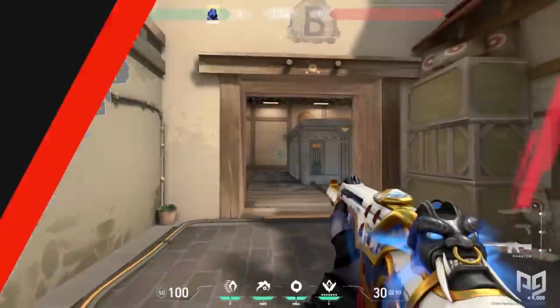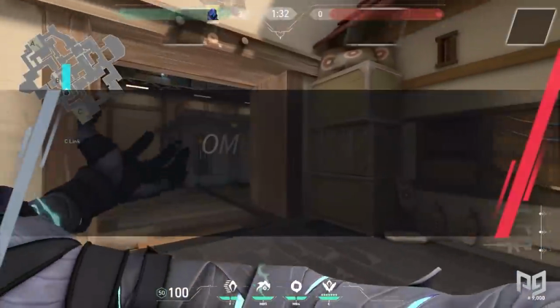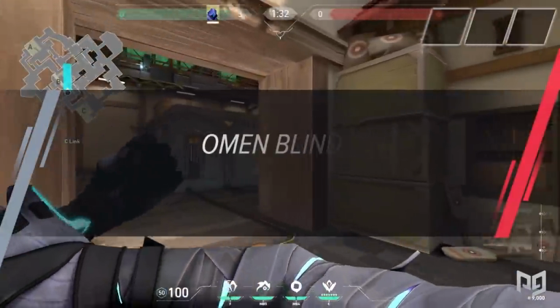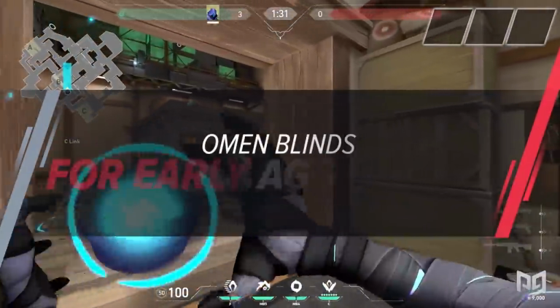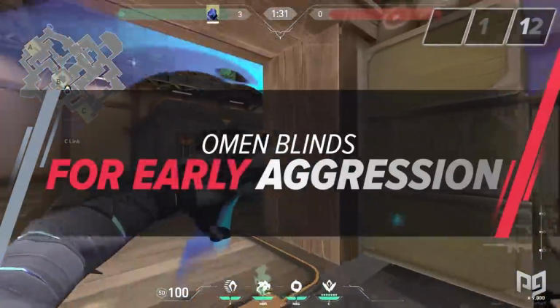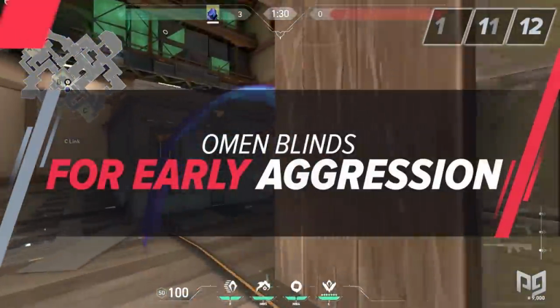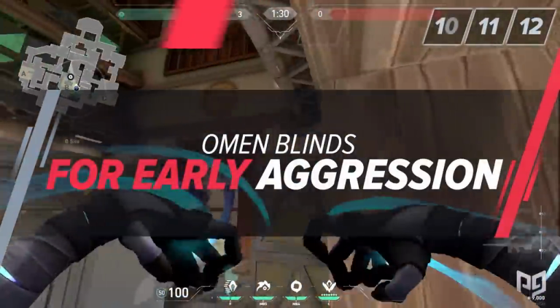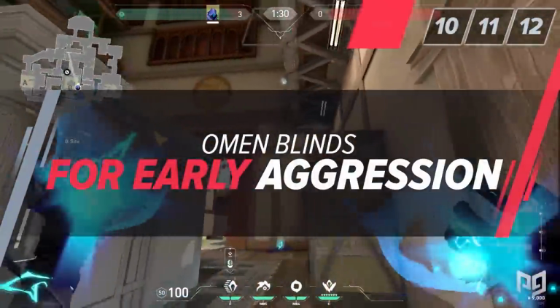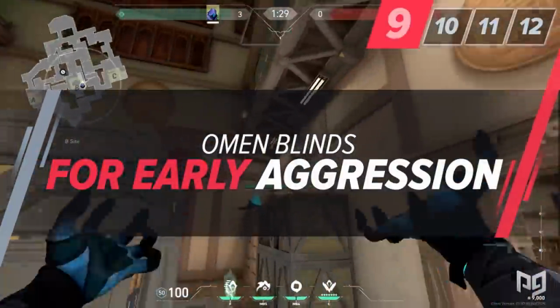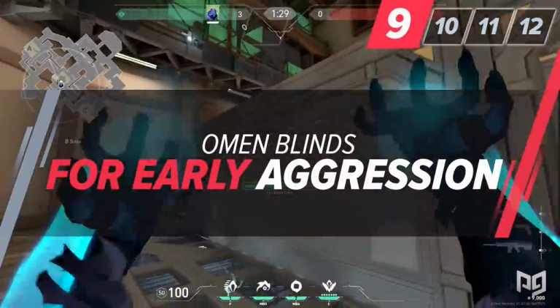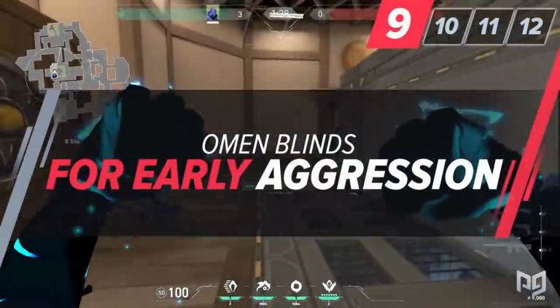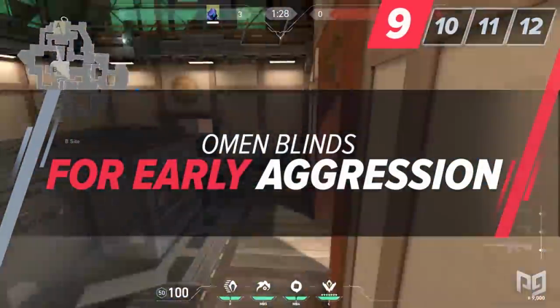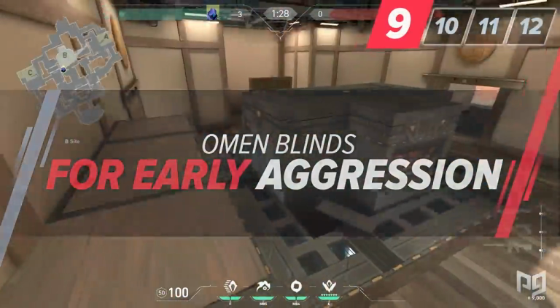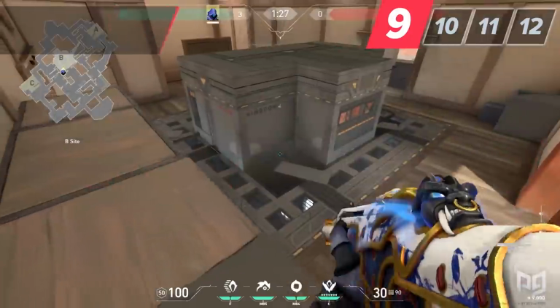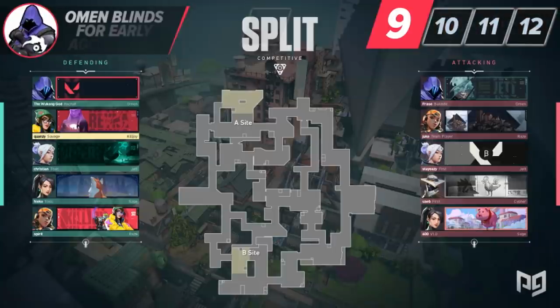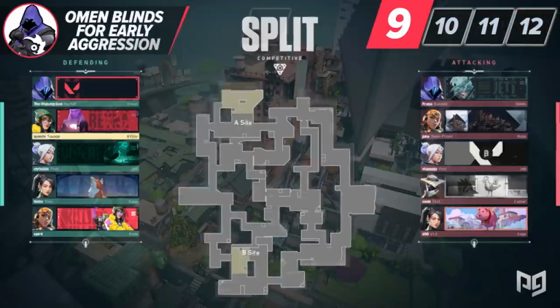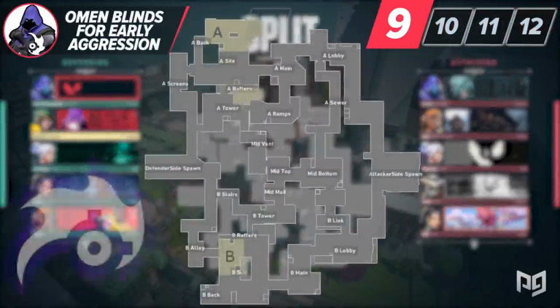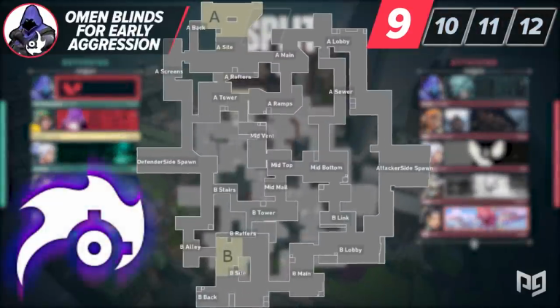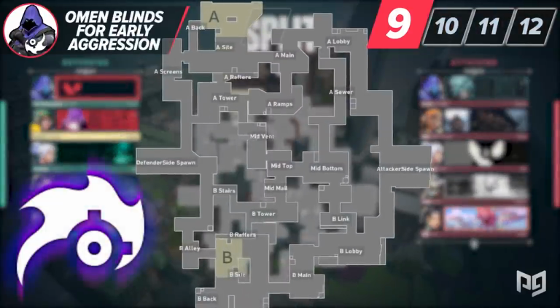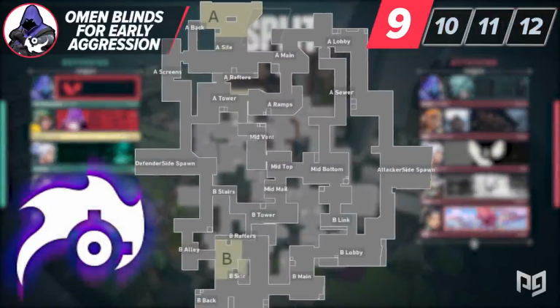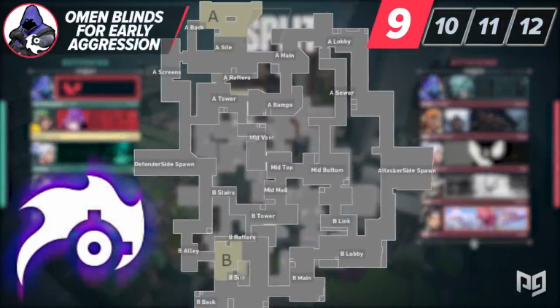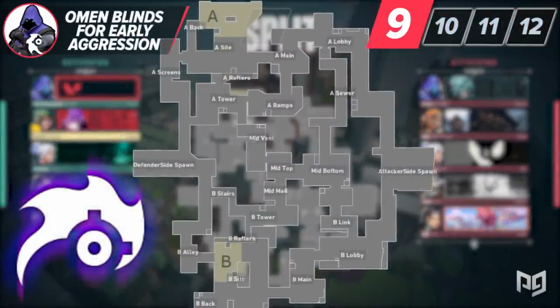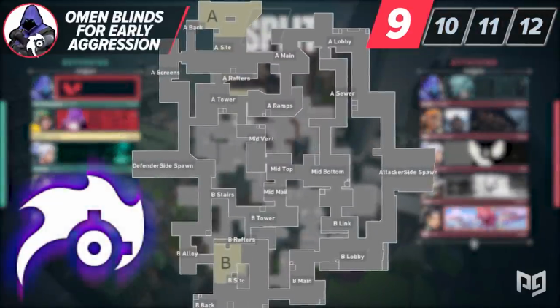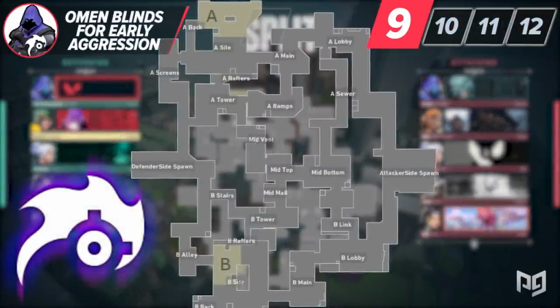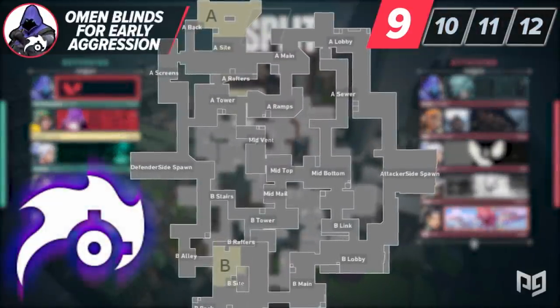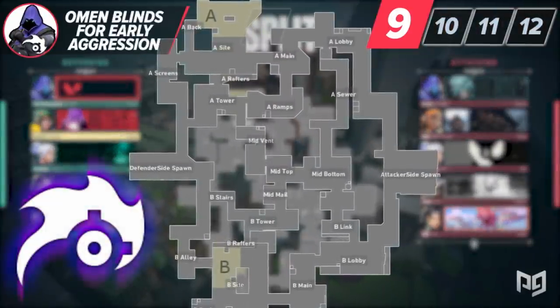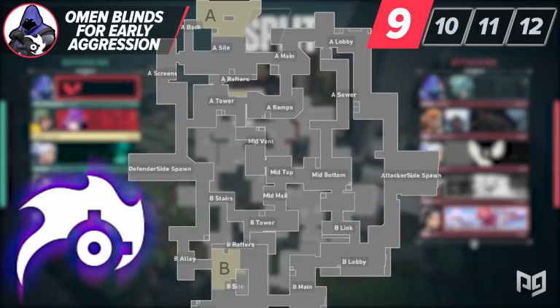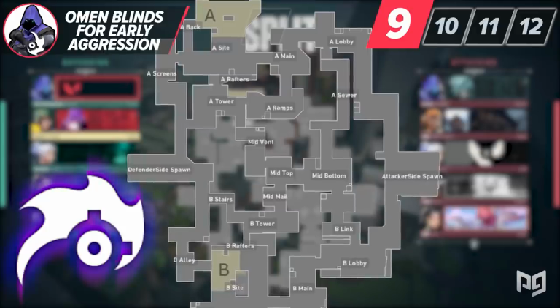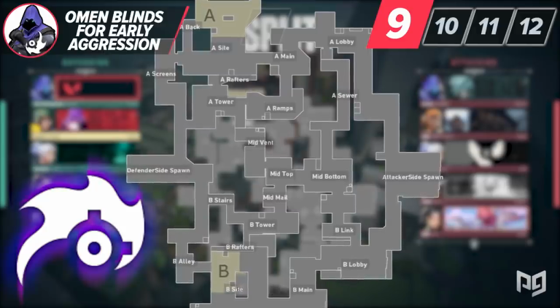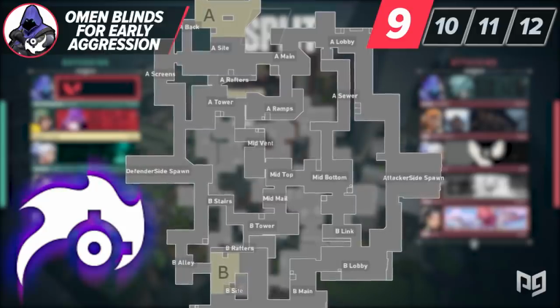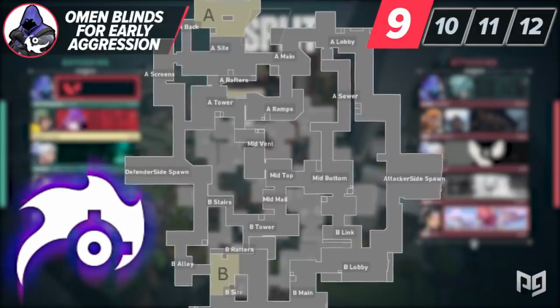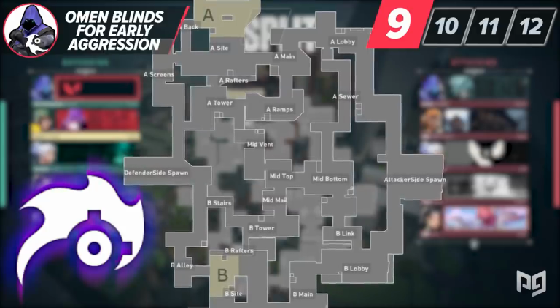We already covered how great Omen's blind is and how it can be used with his teleport for some interesting plays. Now let's talk about some plays you can do on Split with his blind that can net you some early picks or secure your team some great information.